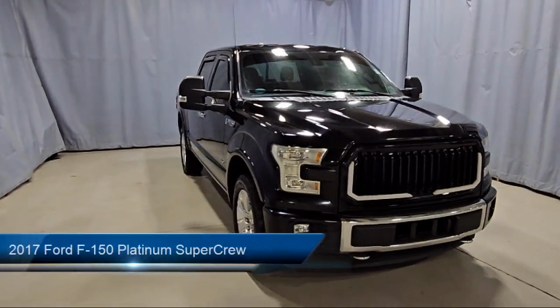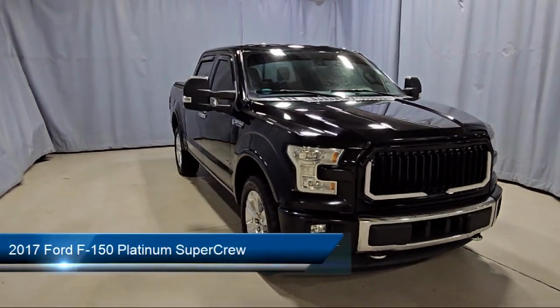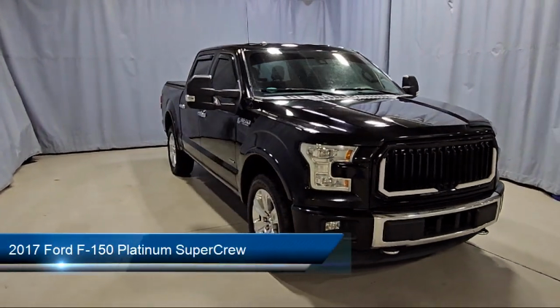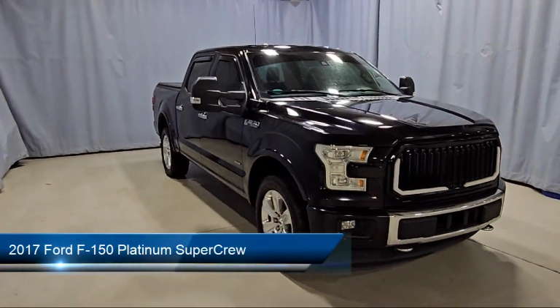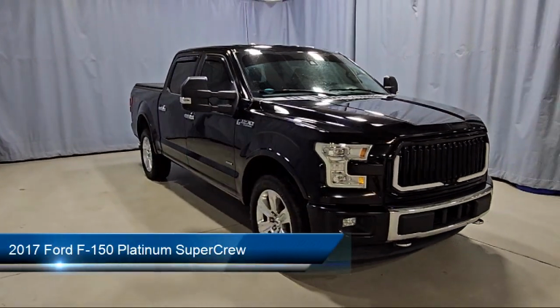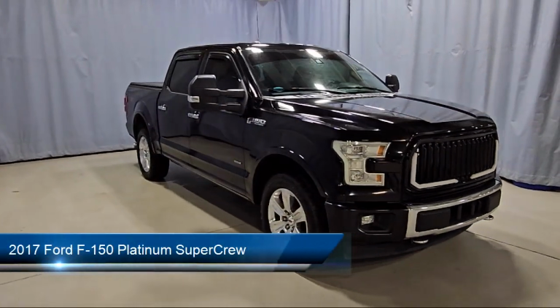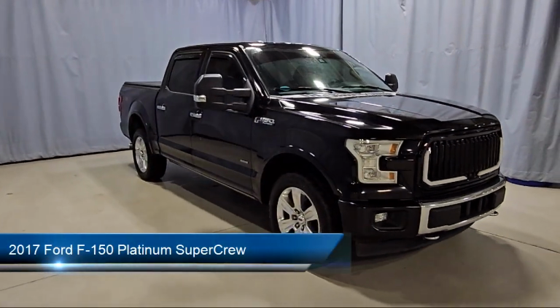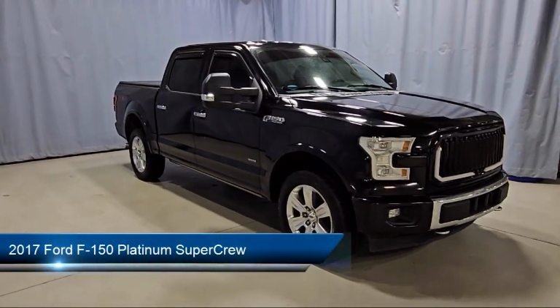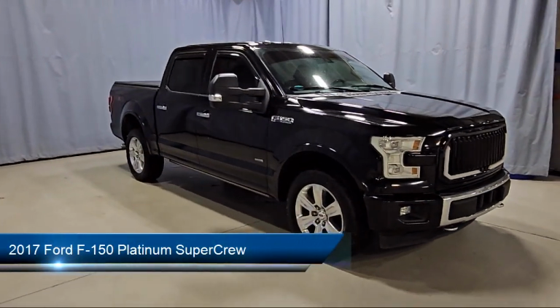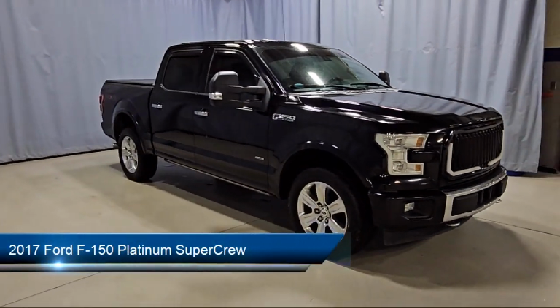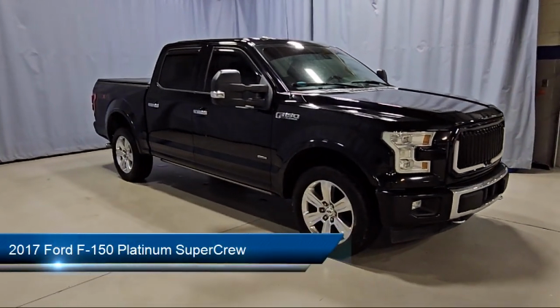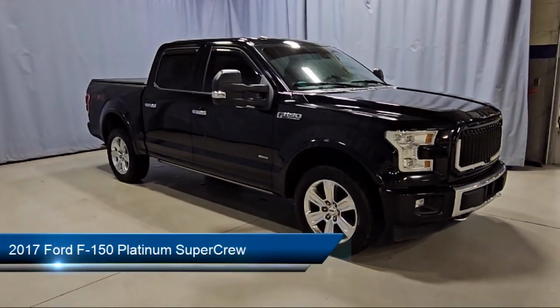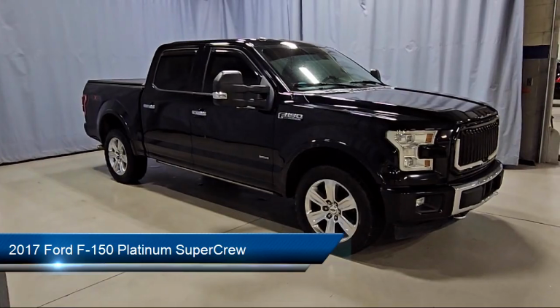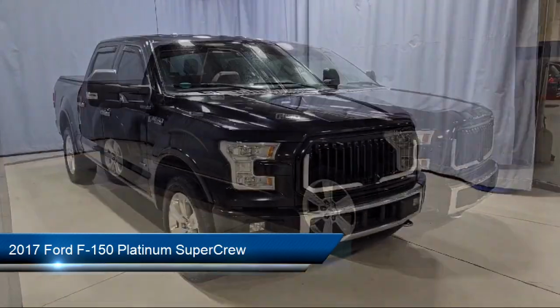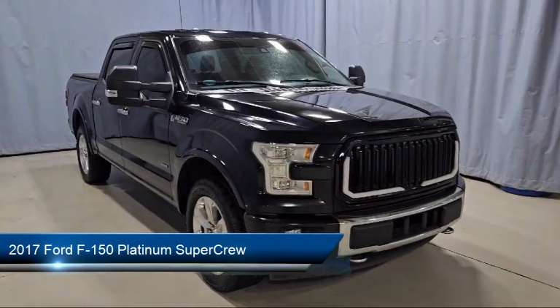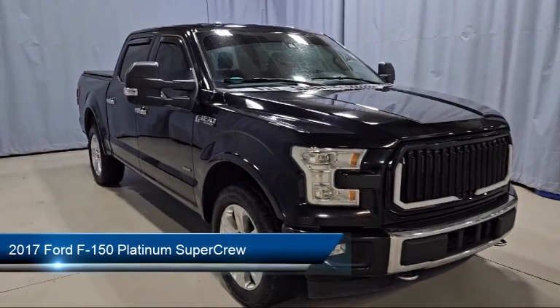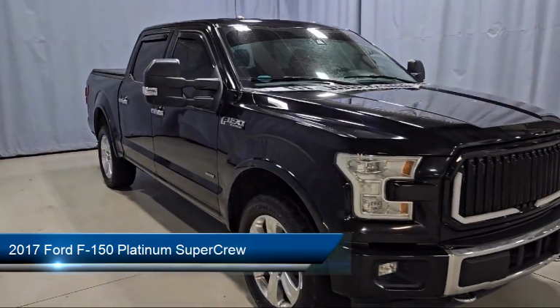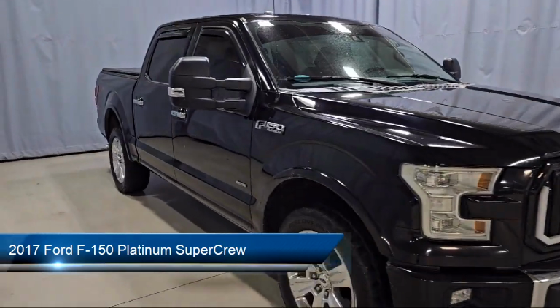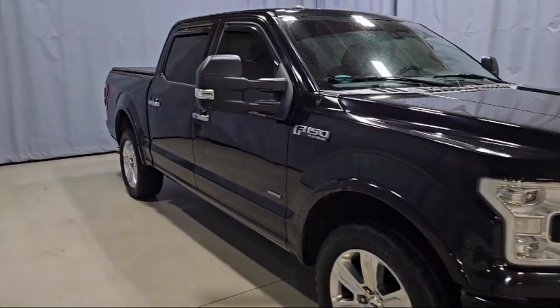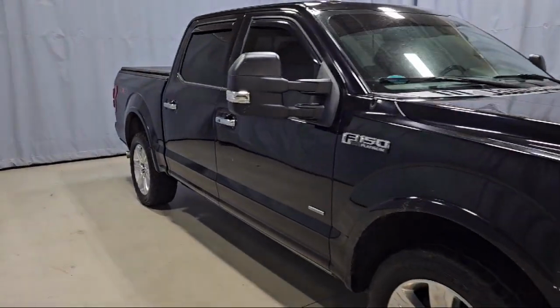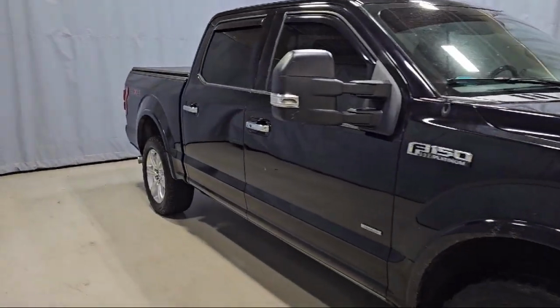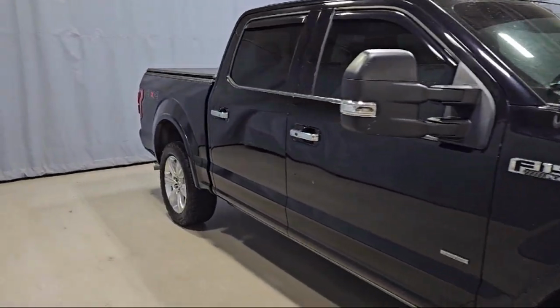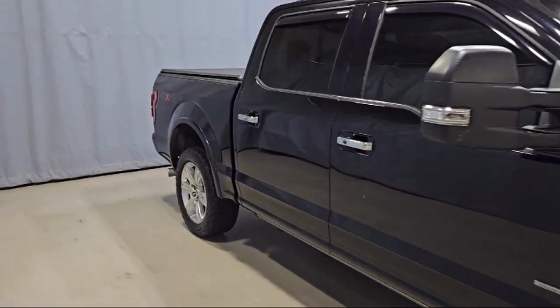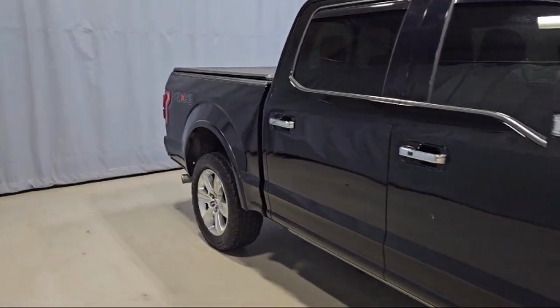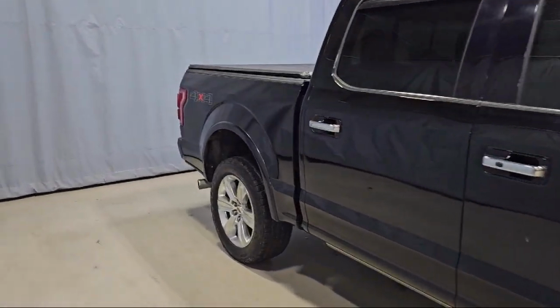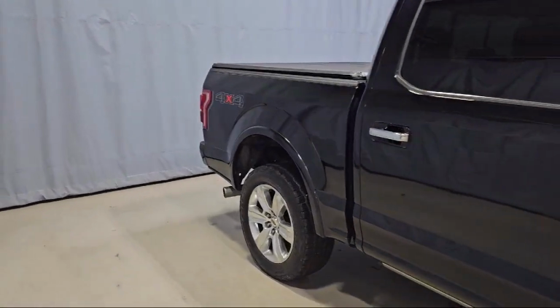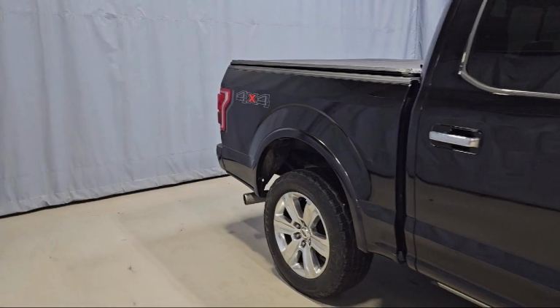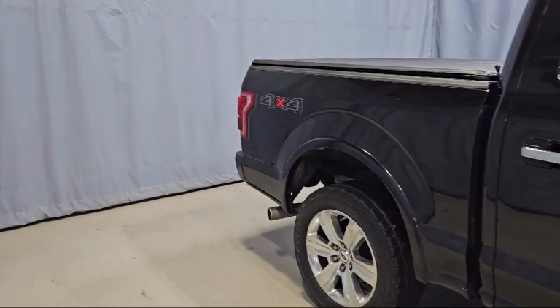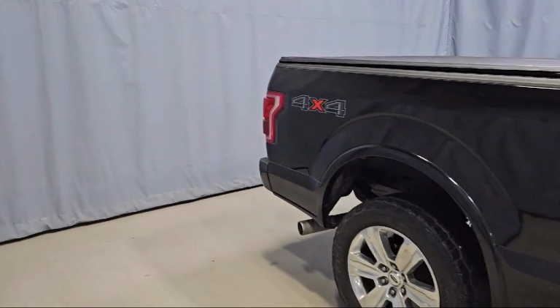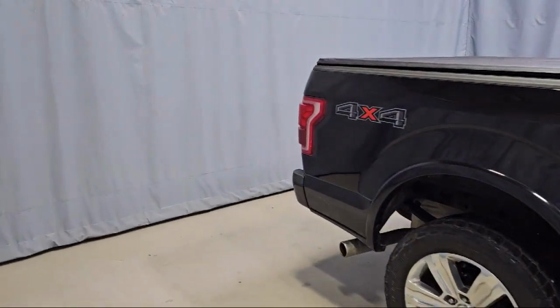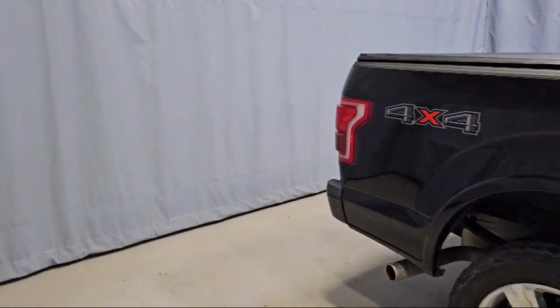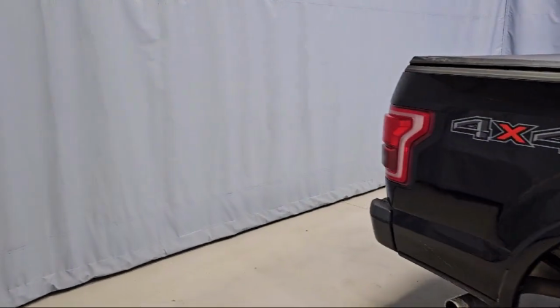It comes equipped with navigation, parking sensors, garage door transmitter, keyless entry, heated rear seats, and rear view camera.